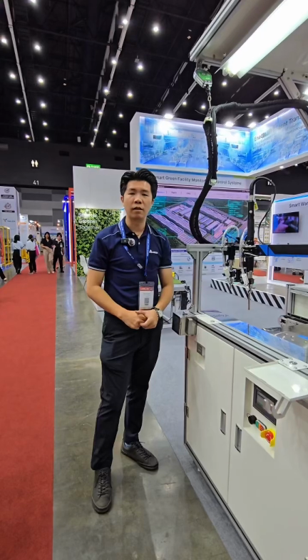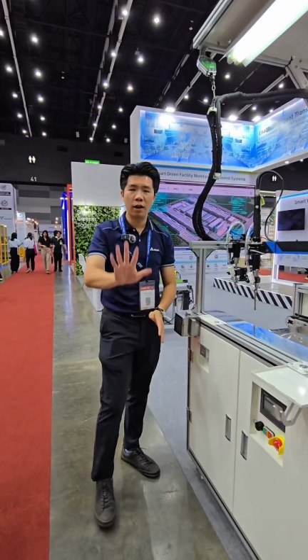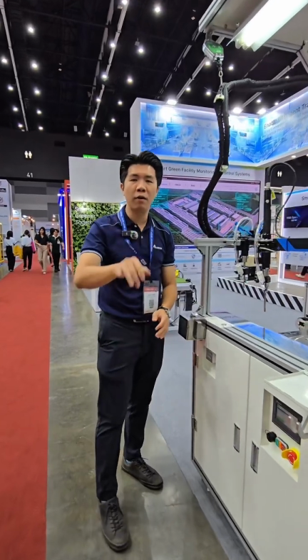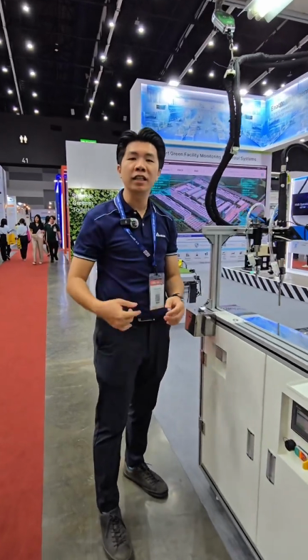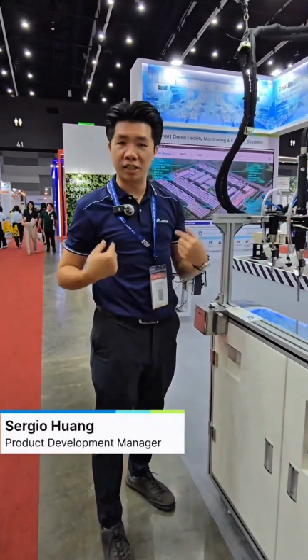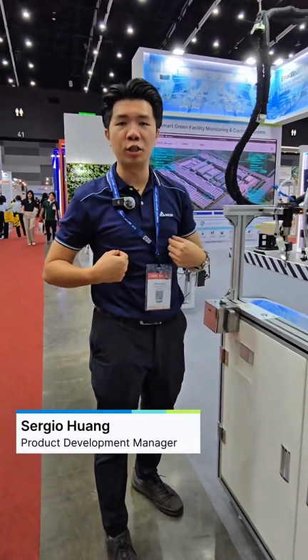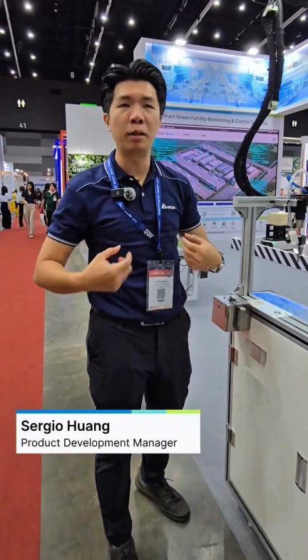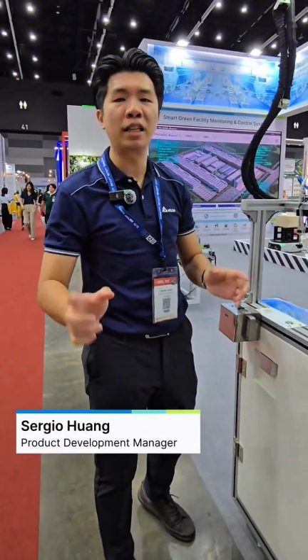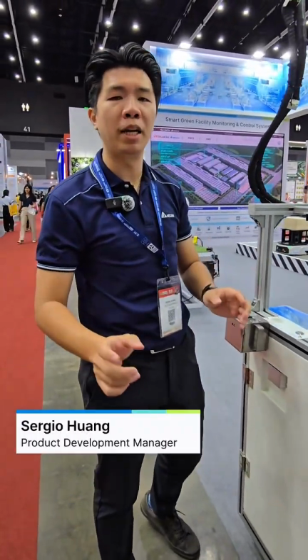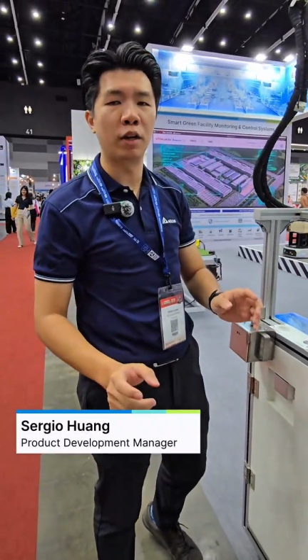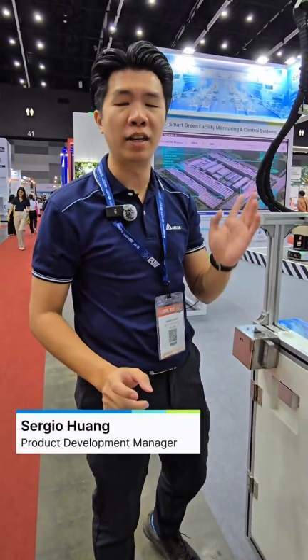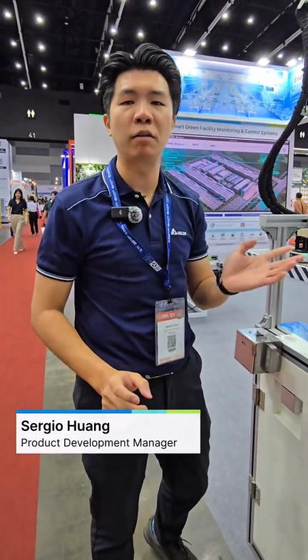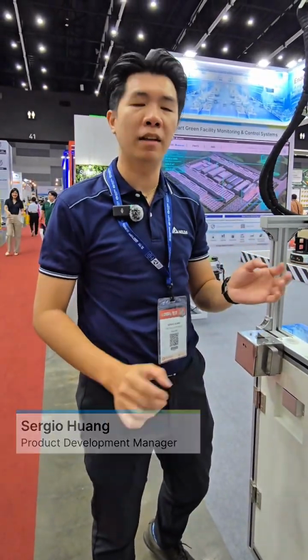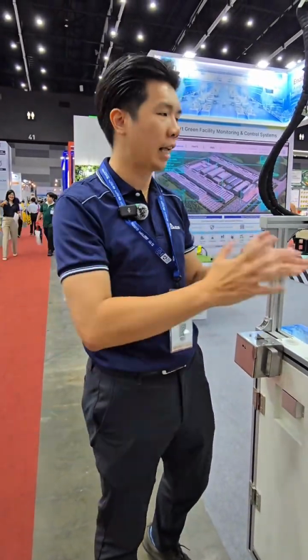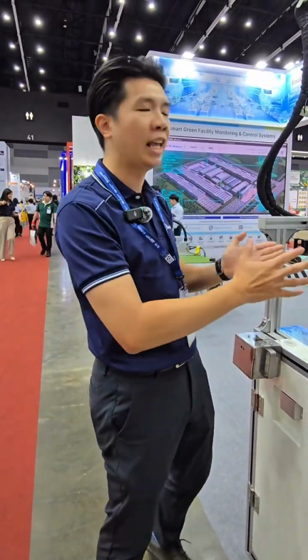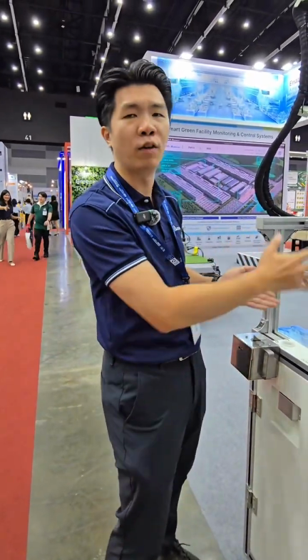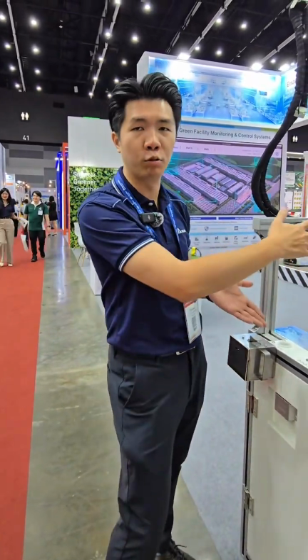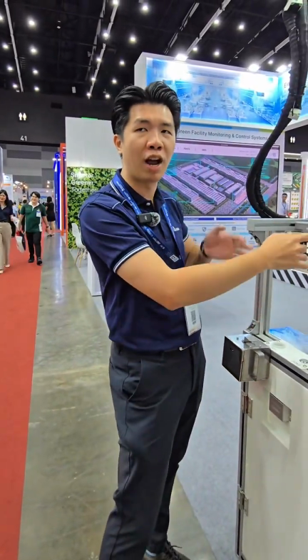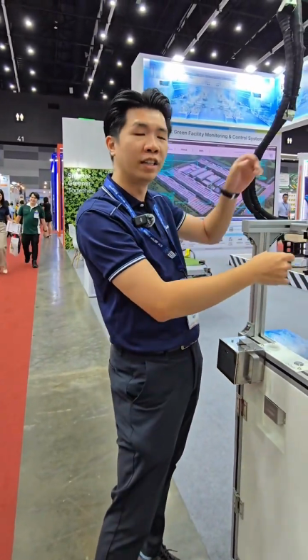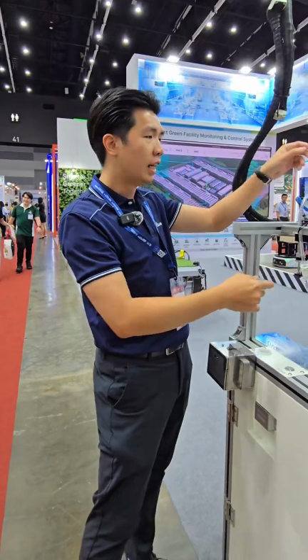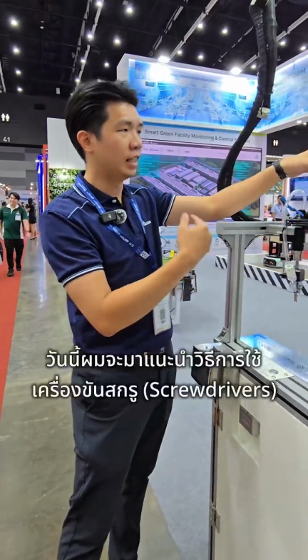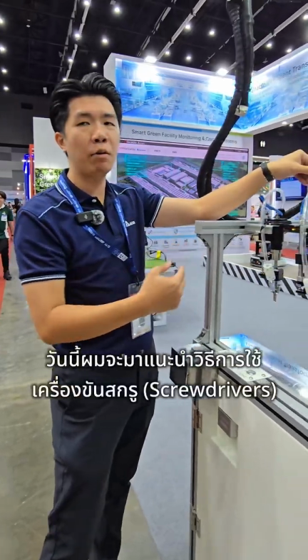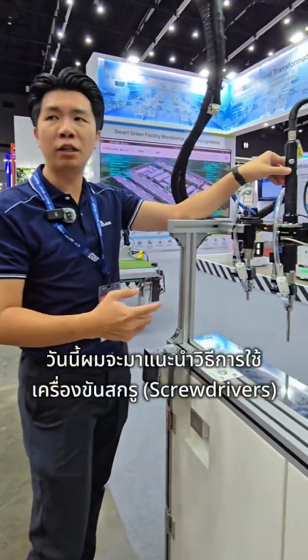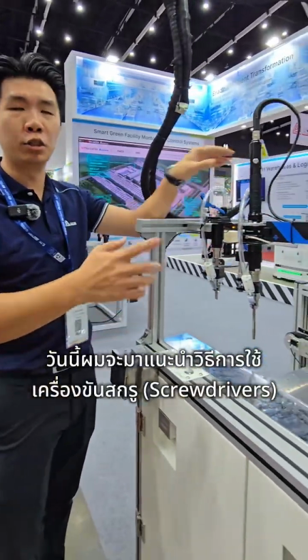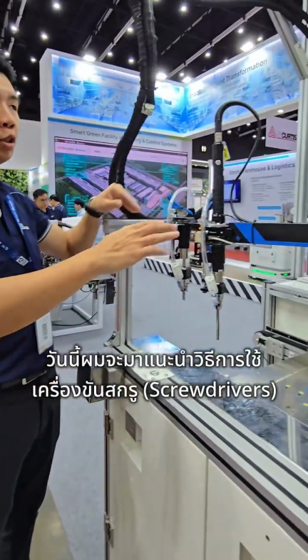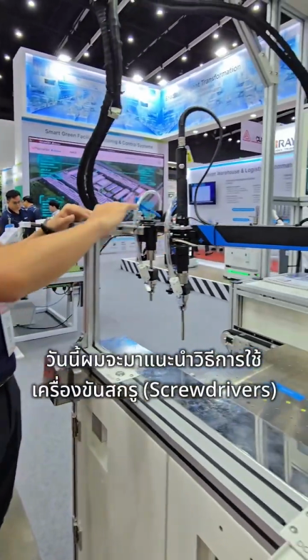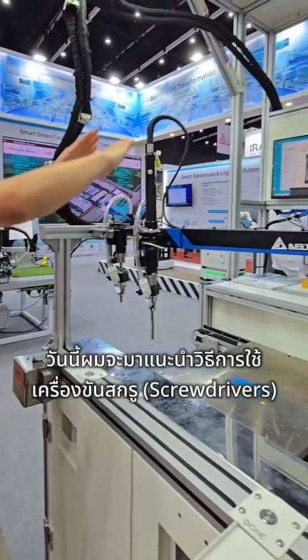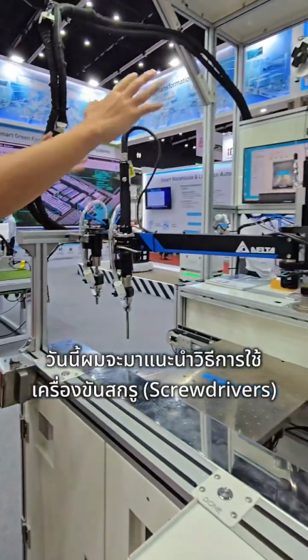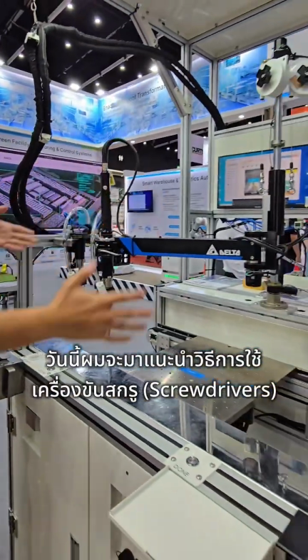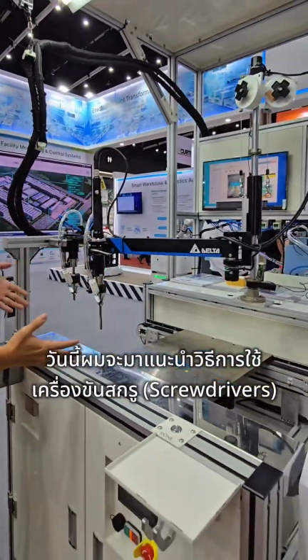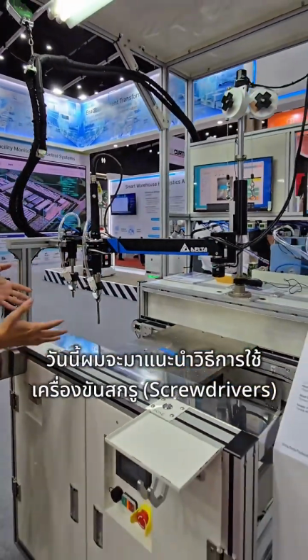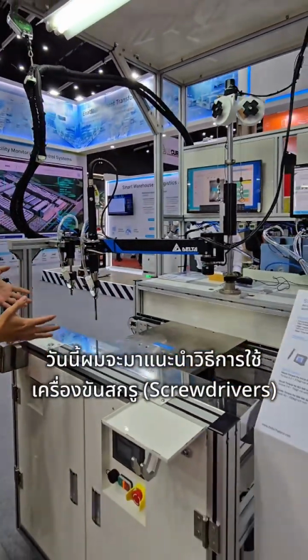Hi everyone, this is Sergio, the product manager from Velta, making care for Spooldriver. Today we'd like to introduce you our manual stations.